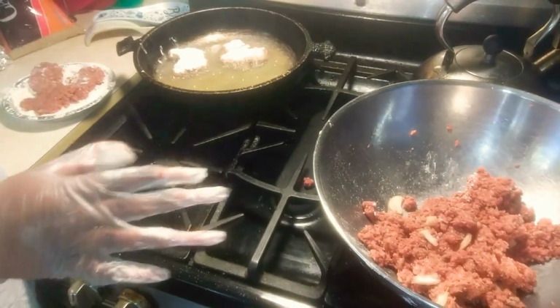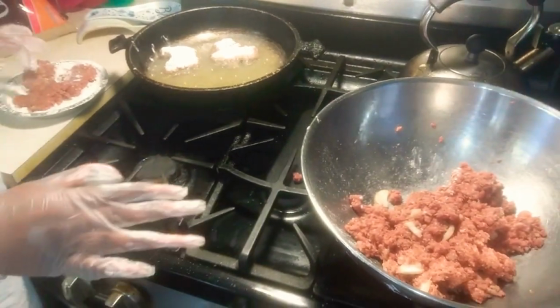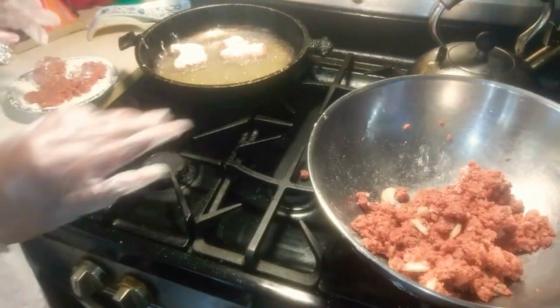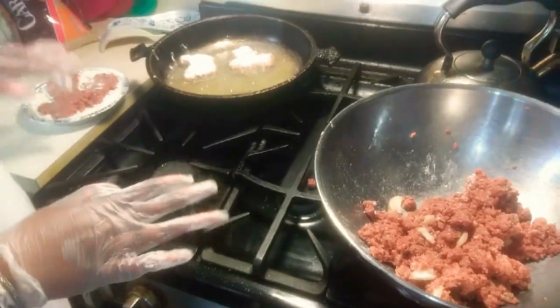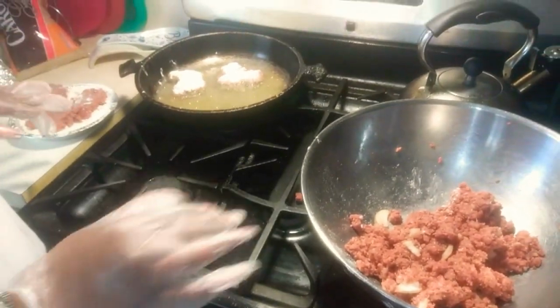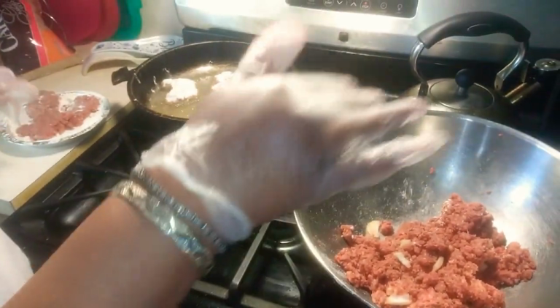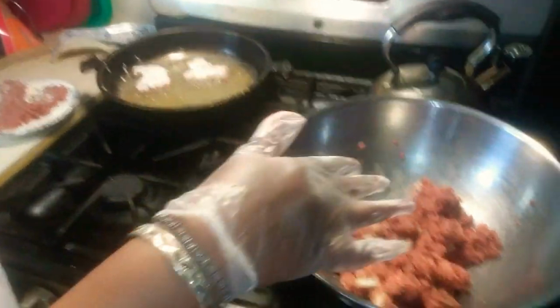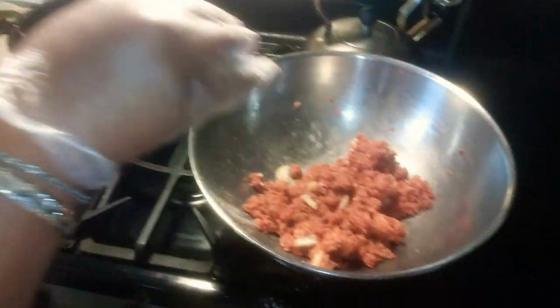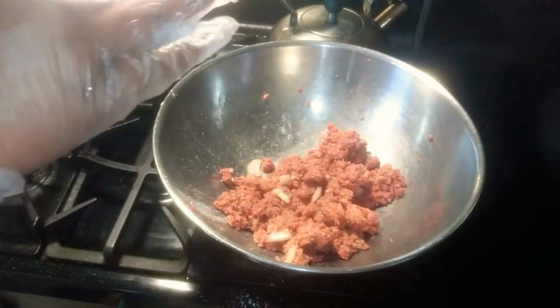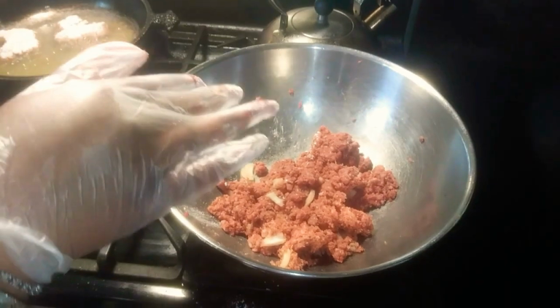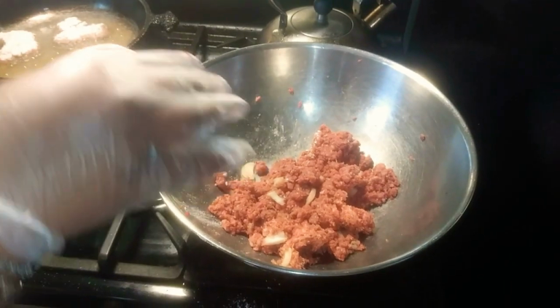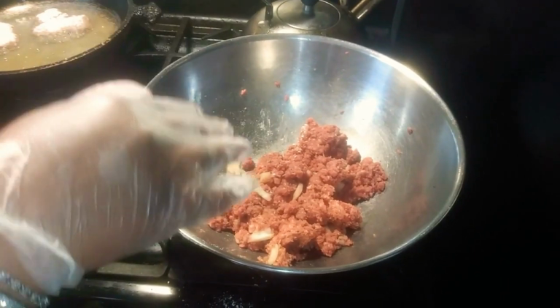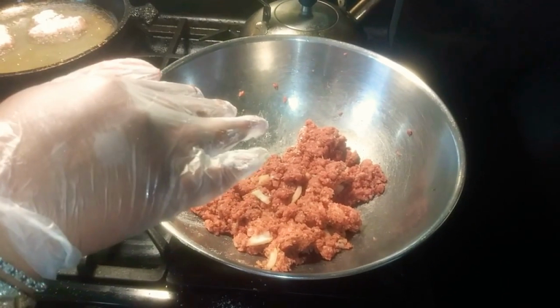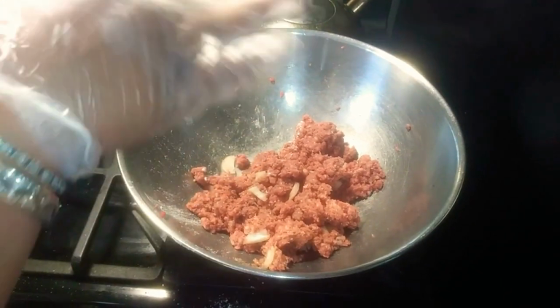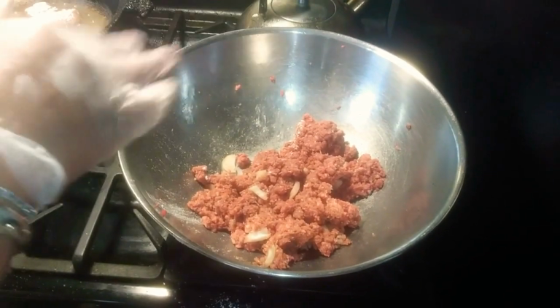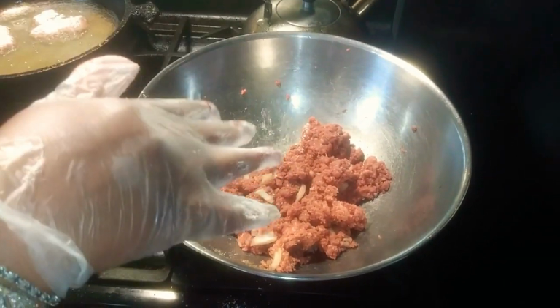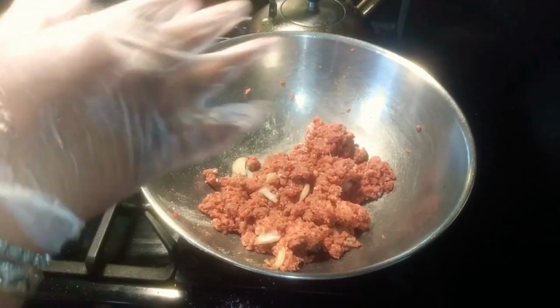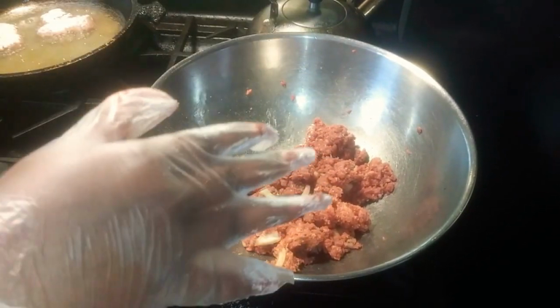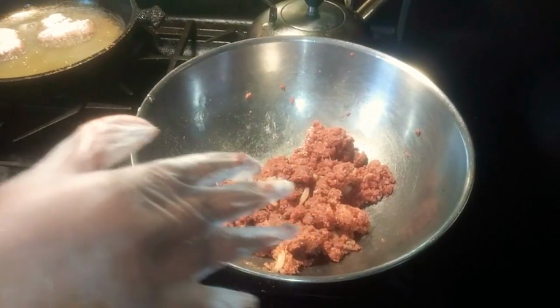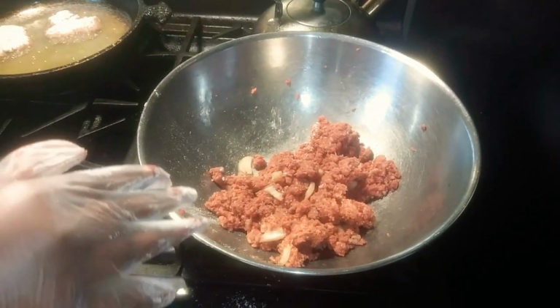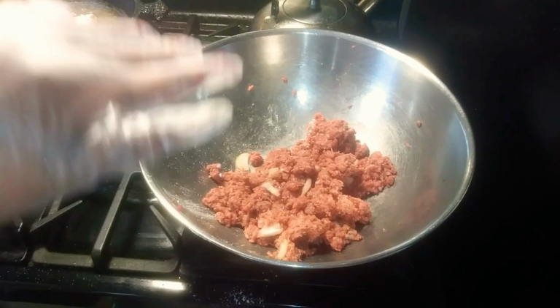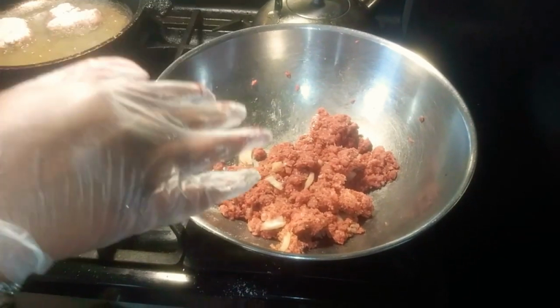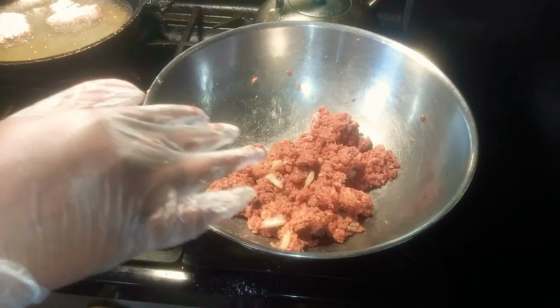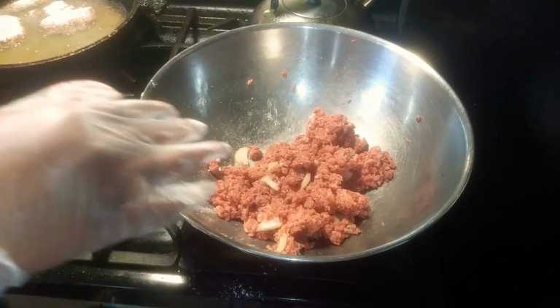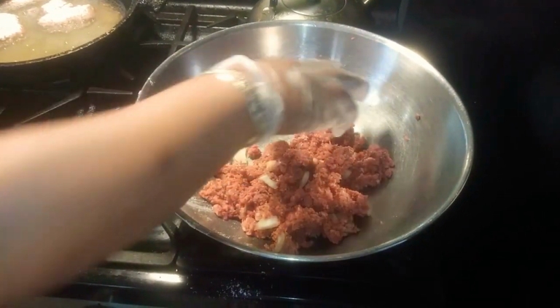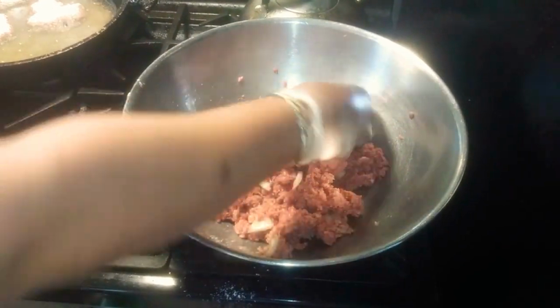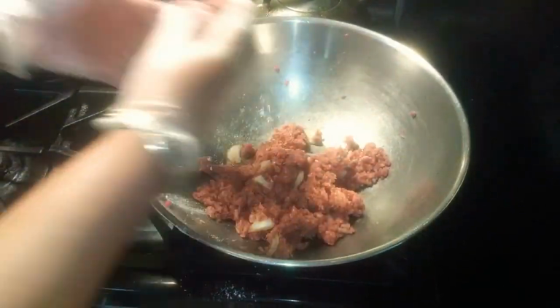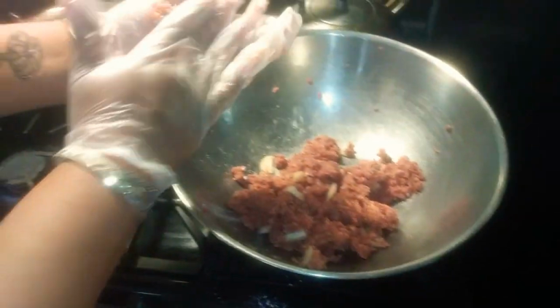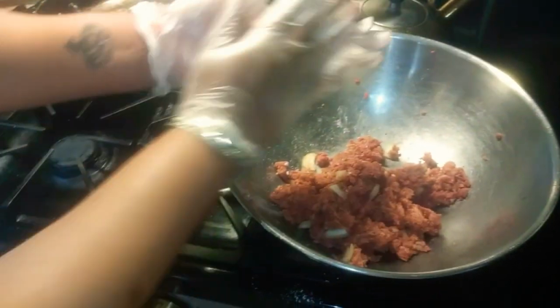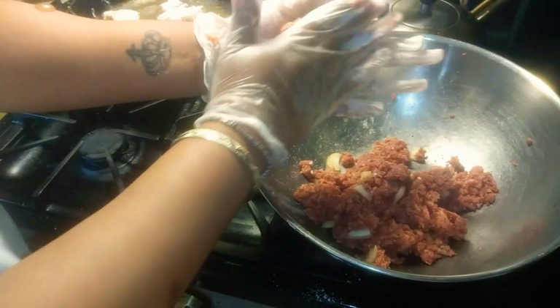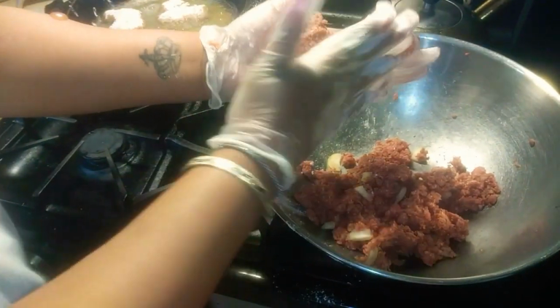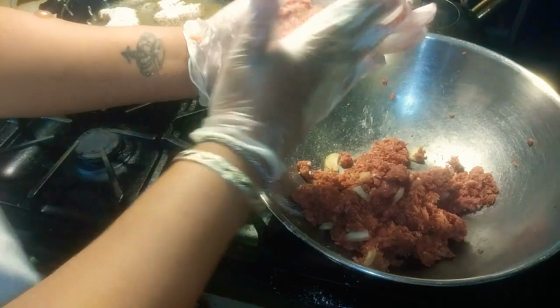So I'm frying it. What I did was I chopped up some onions and put it in the ground beef, flavored it with my seasoning, and then you're going to make a patty like this.